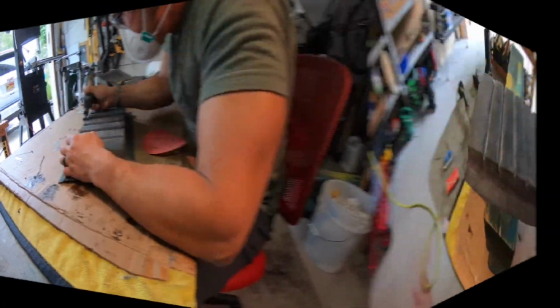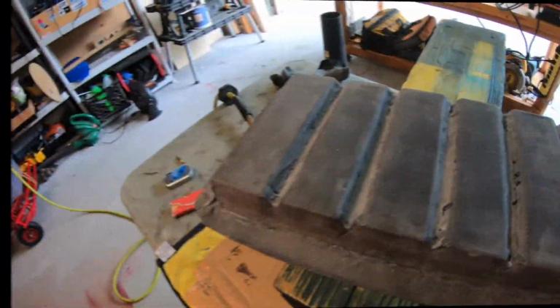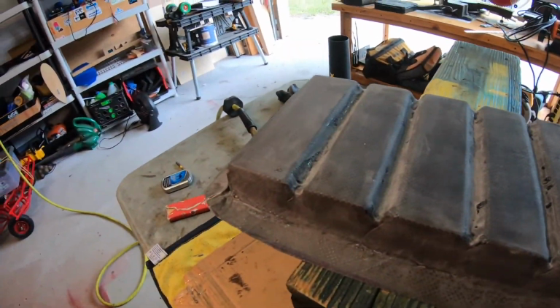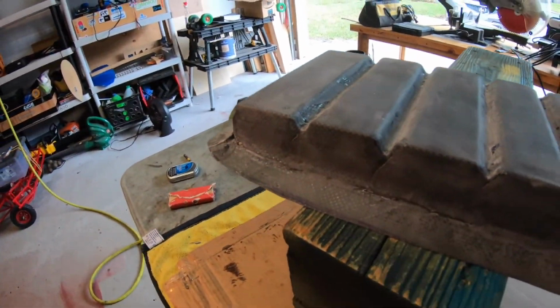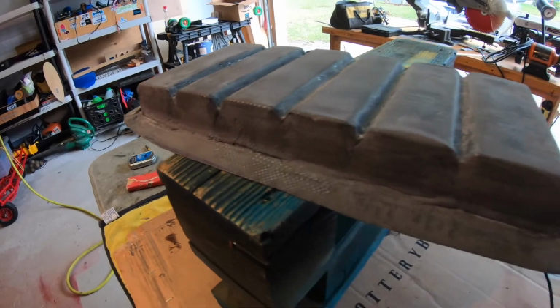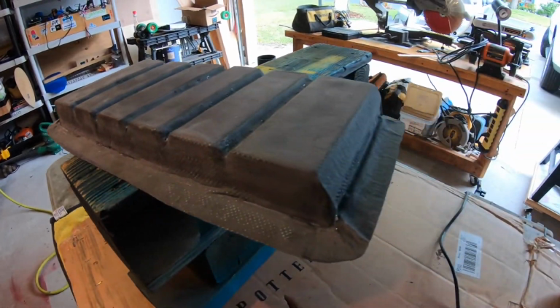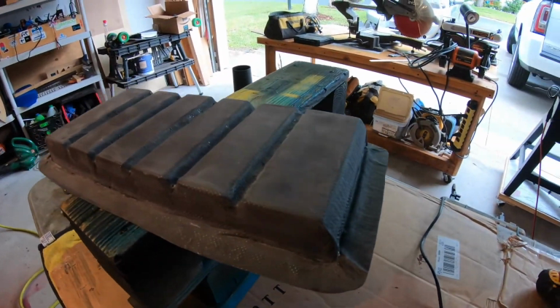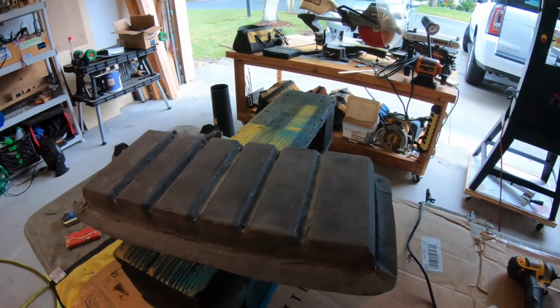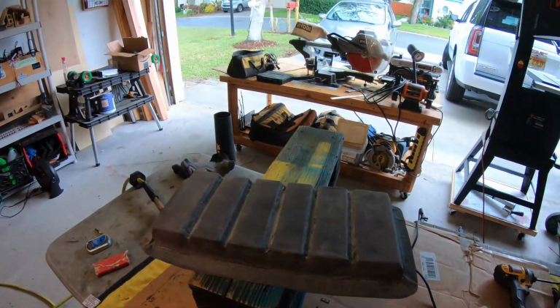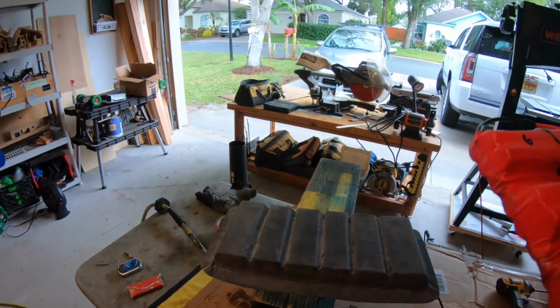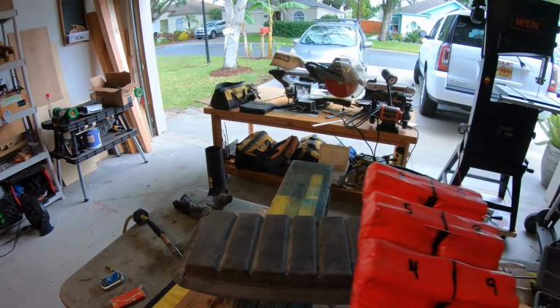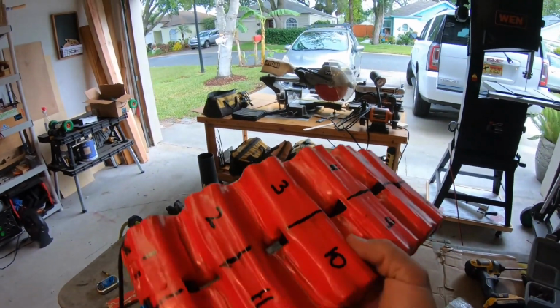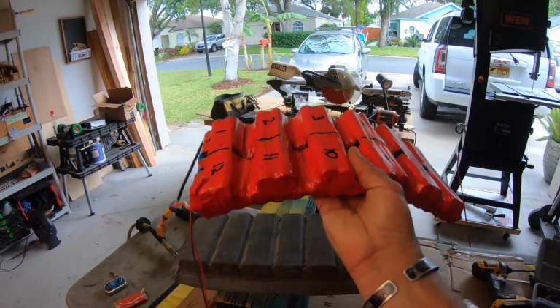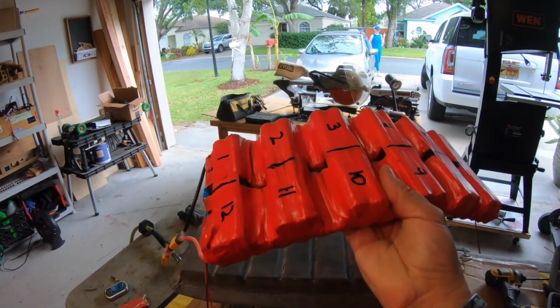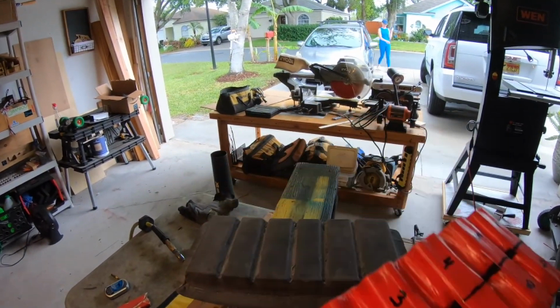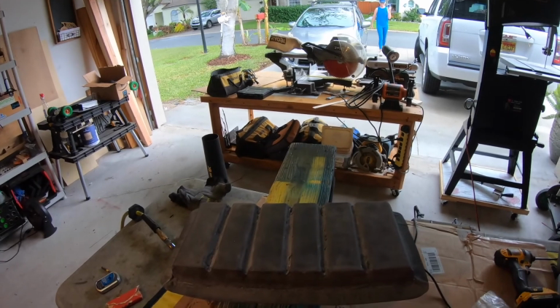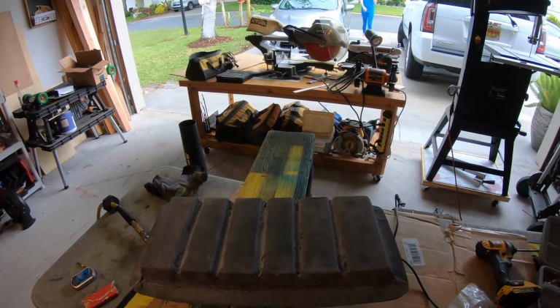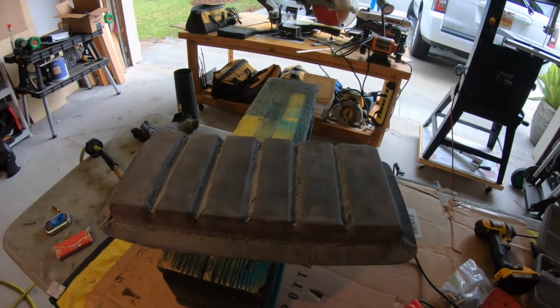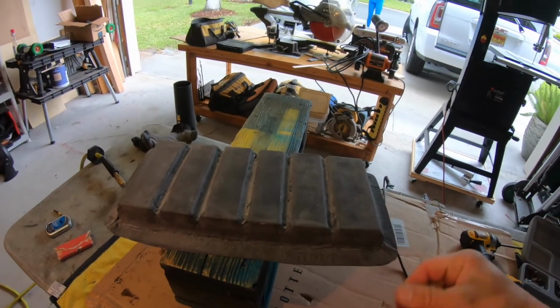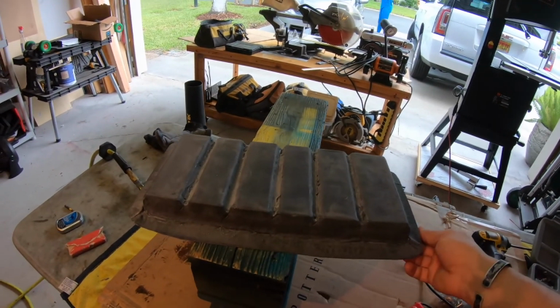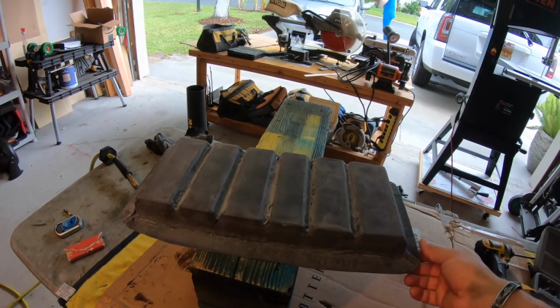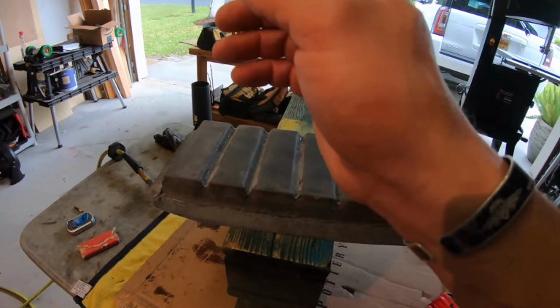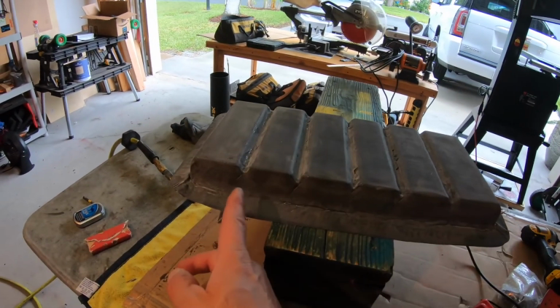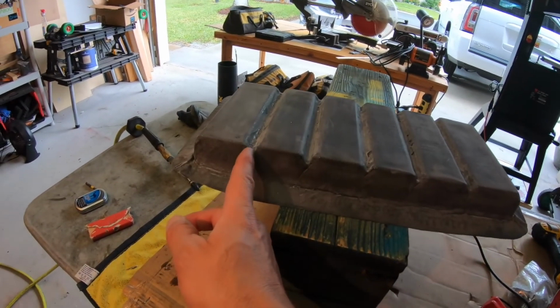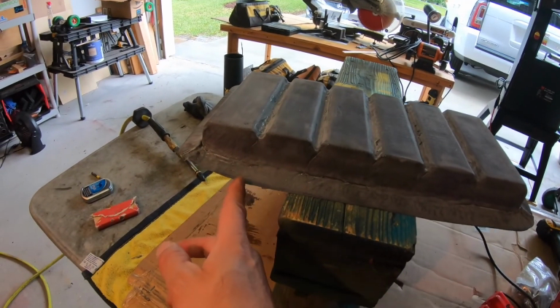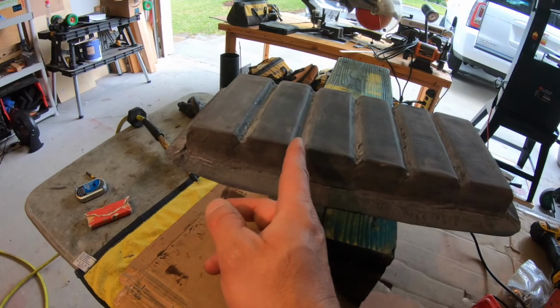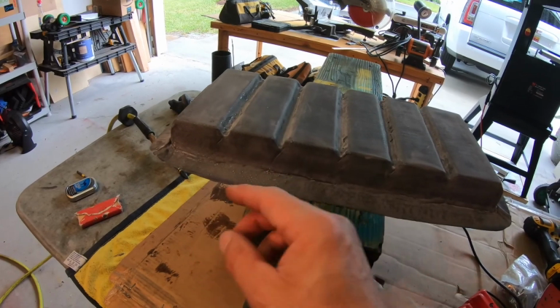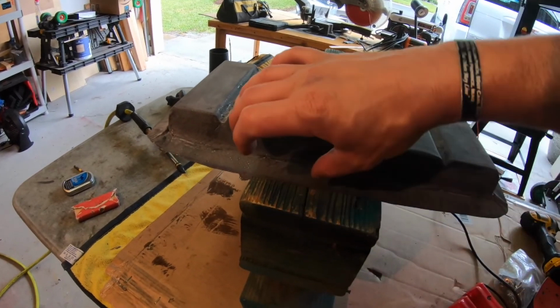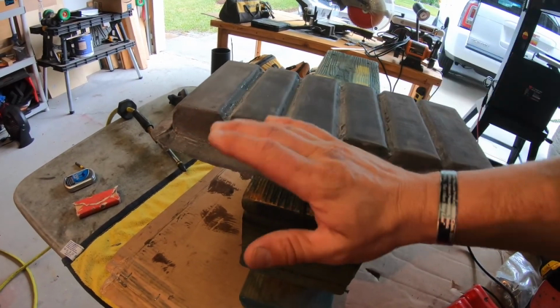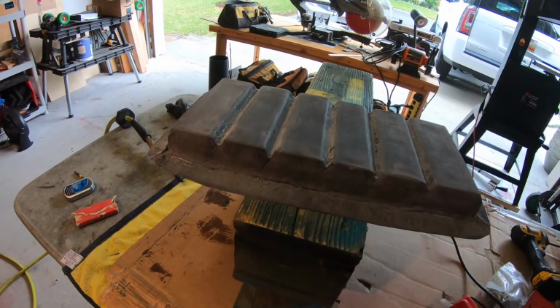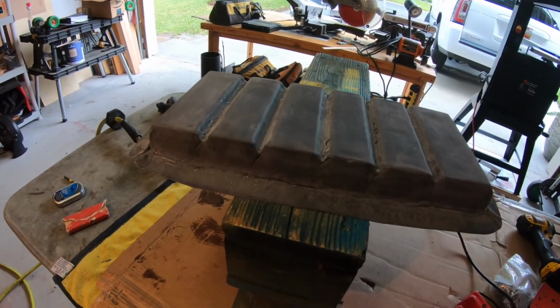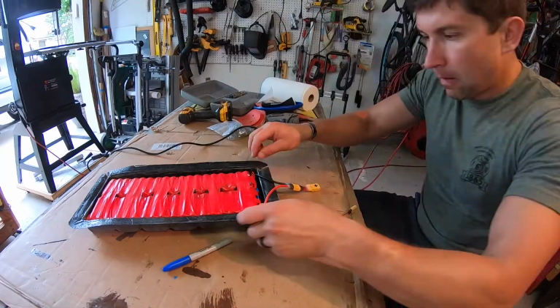I did a little bit of sanding. Next I'm going to put the necessary cuts for the wires to come out of the box into the ESC box. I'm also going to make relief cuts on the battery so the battery can flex with the deck.